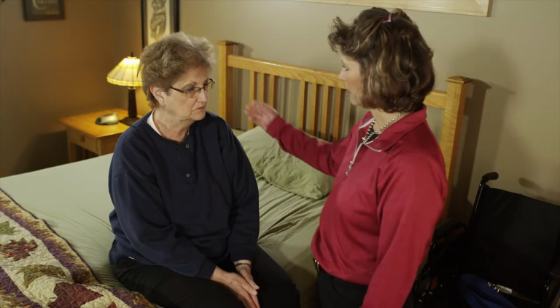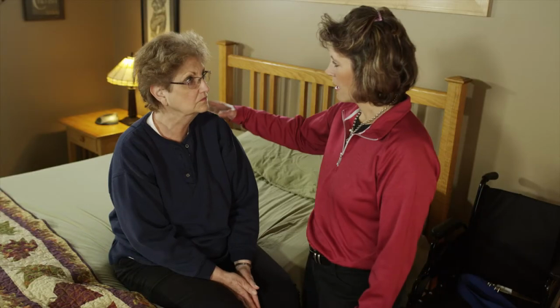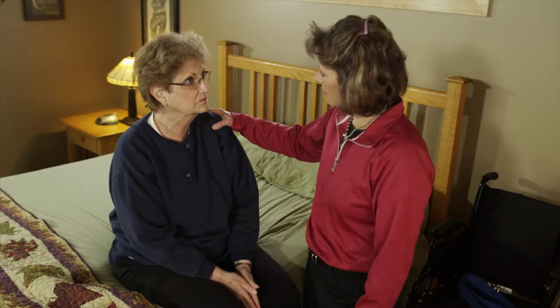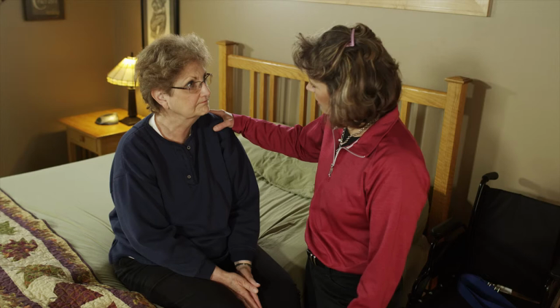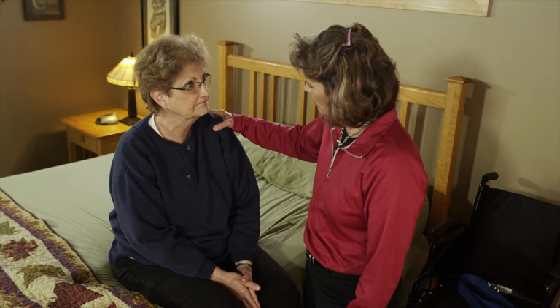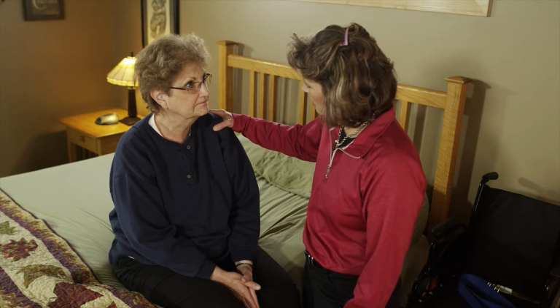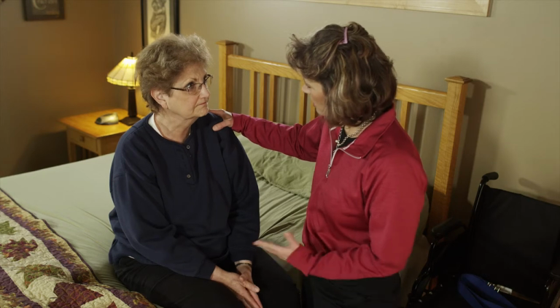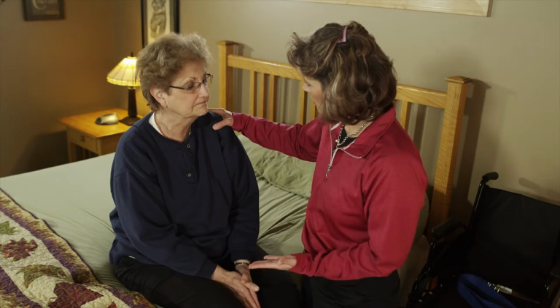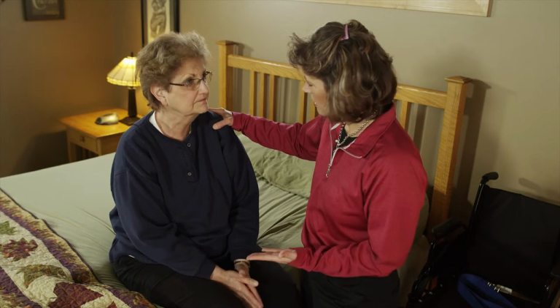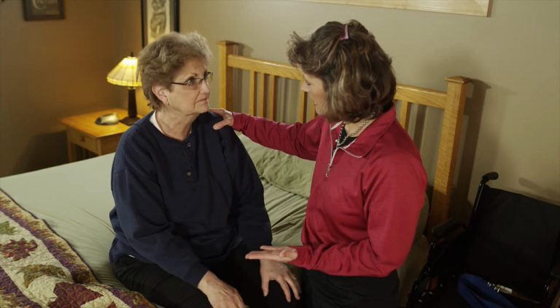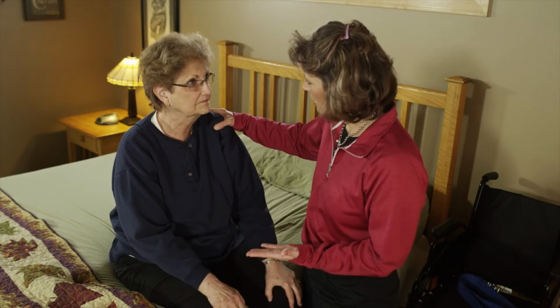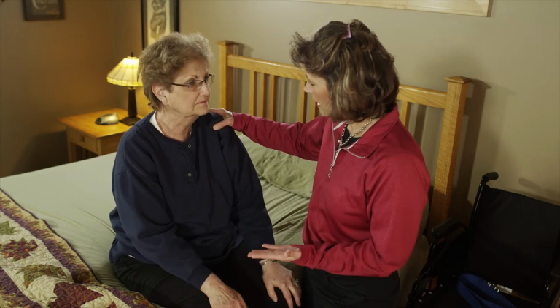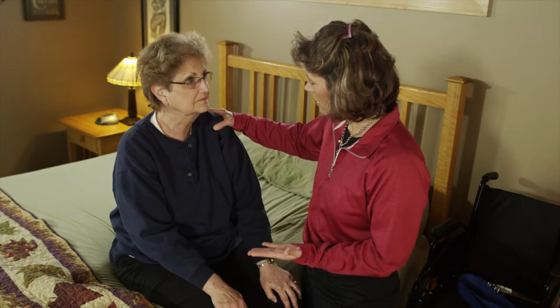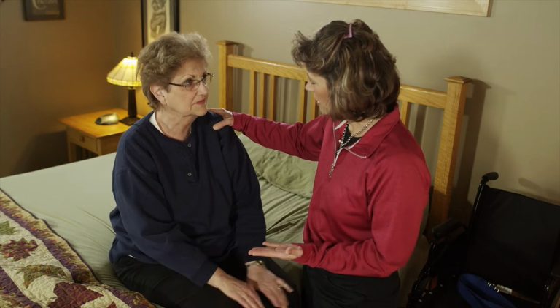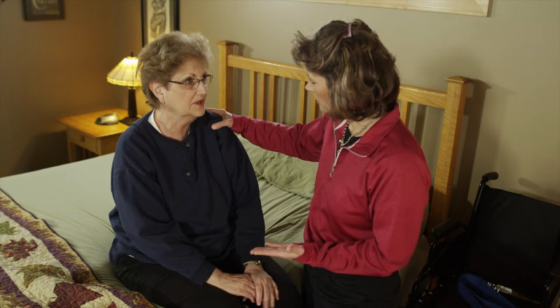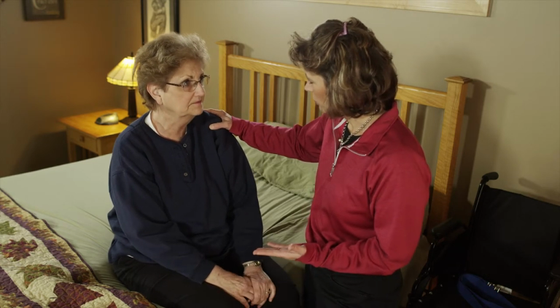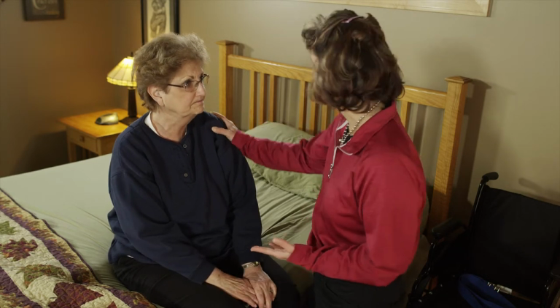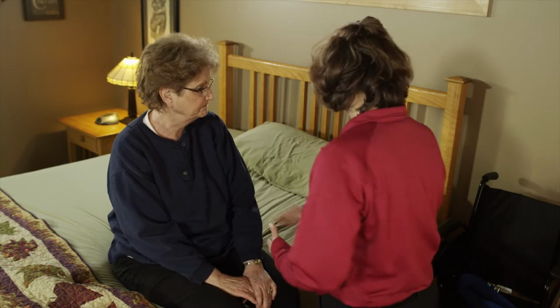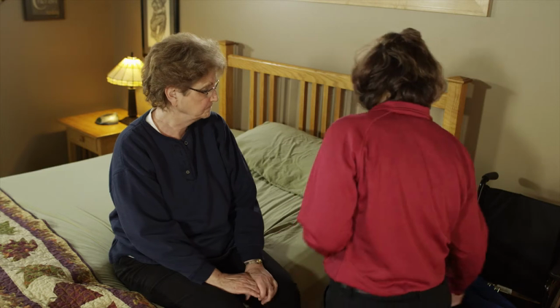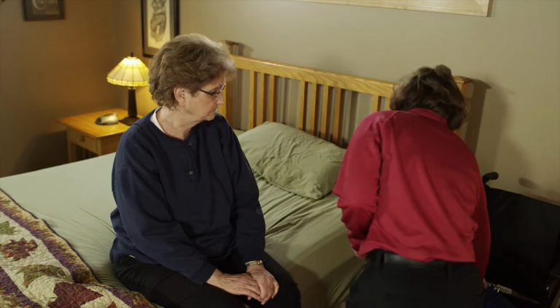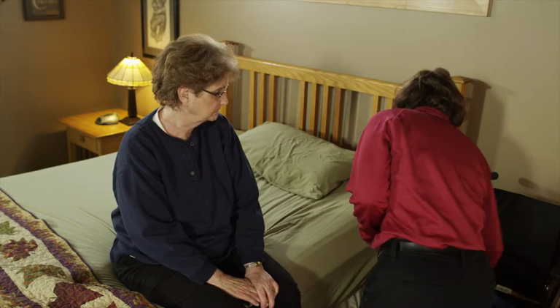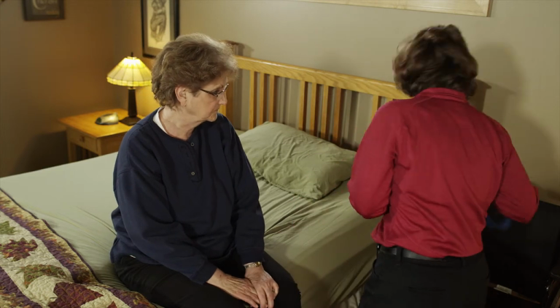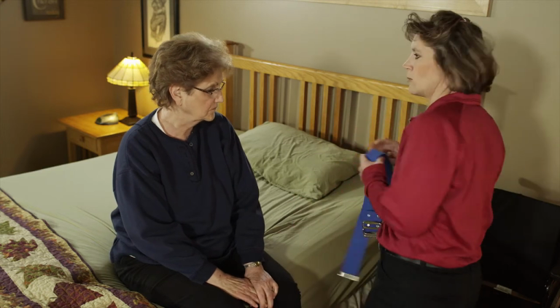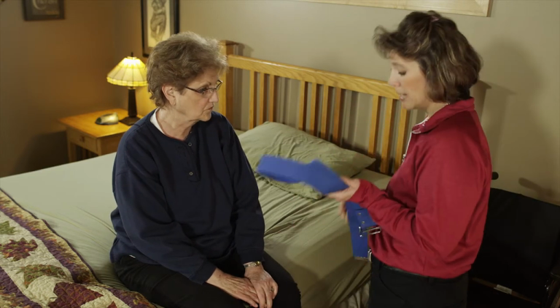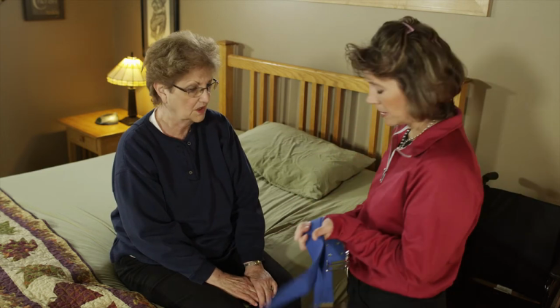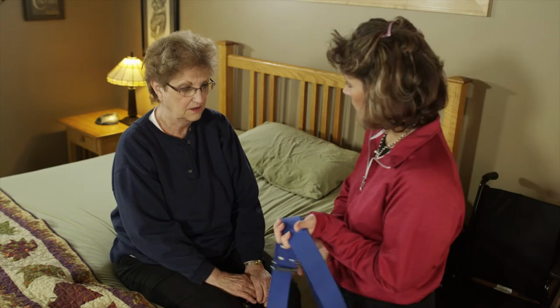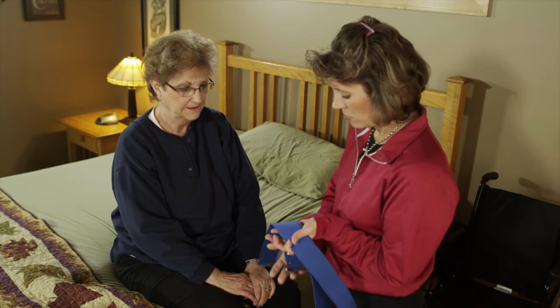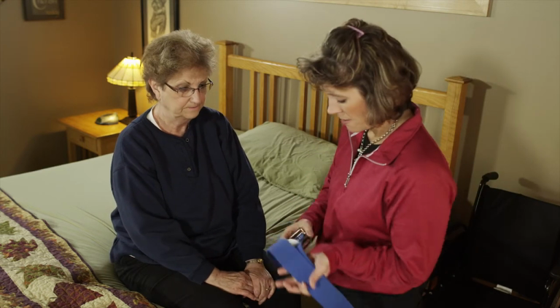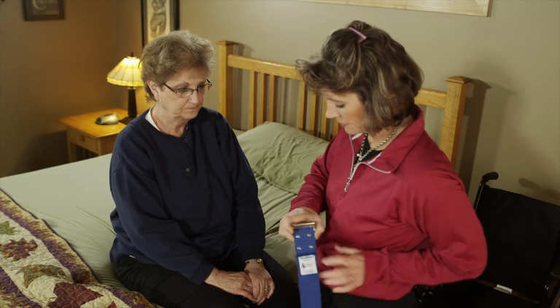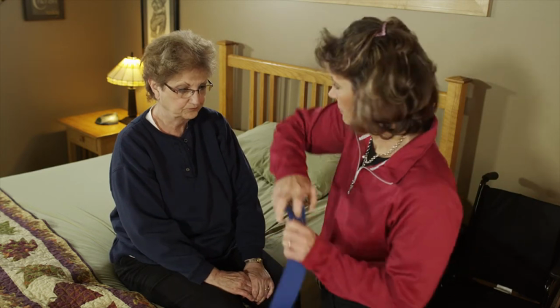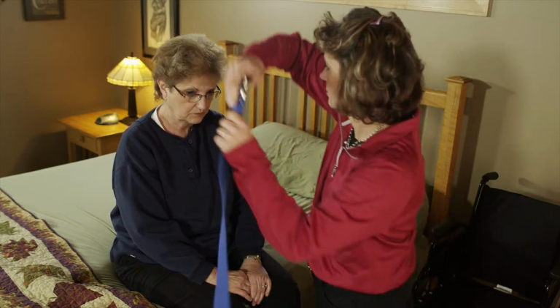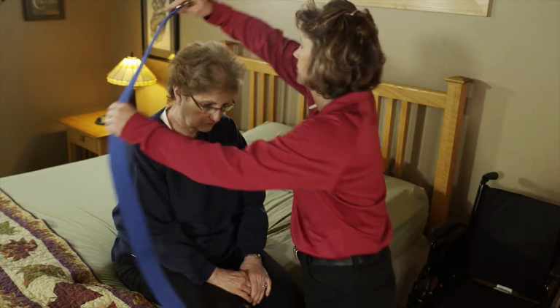Stand close to make sure they have good balance and are not dizzy. Place a hand on their shoulder if they have a history of unsteadiness when first sitting up. Apply the gait belt and get ready to transfer.